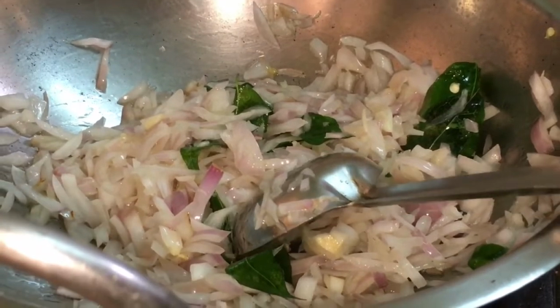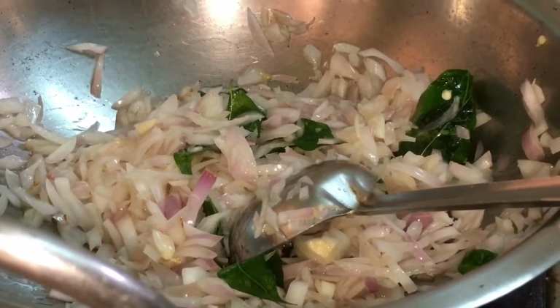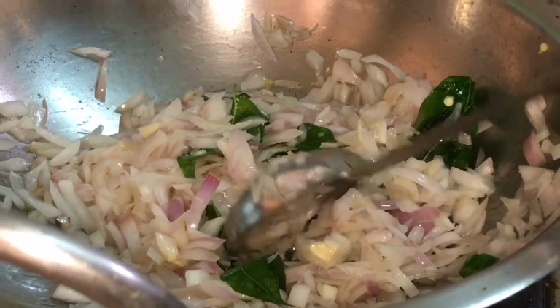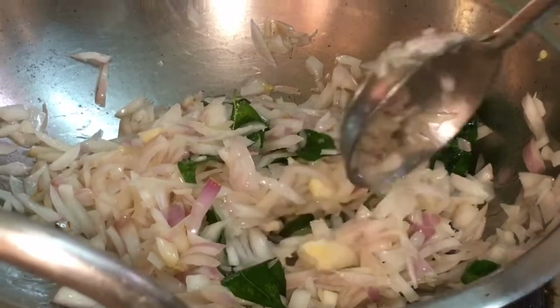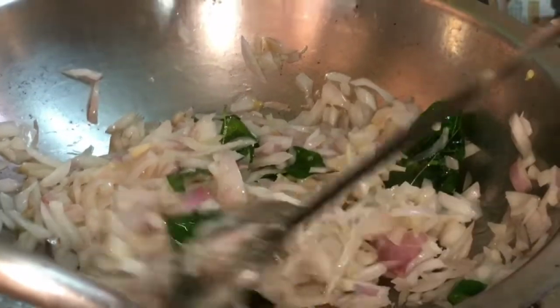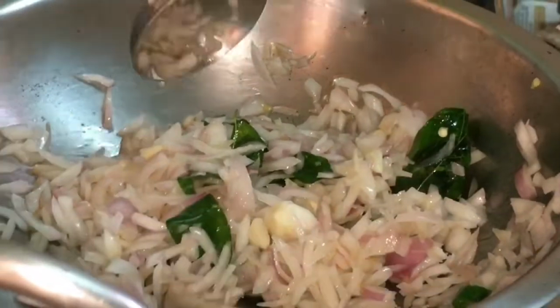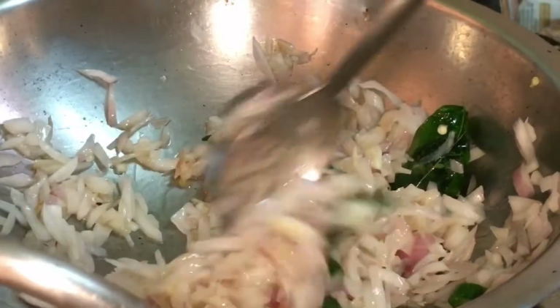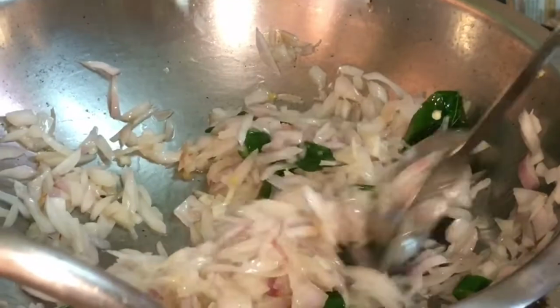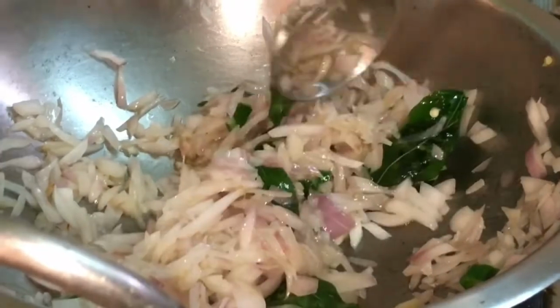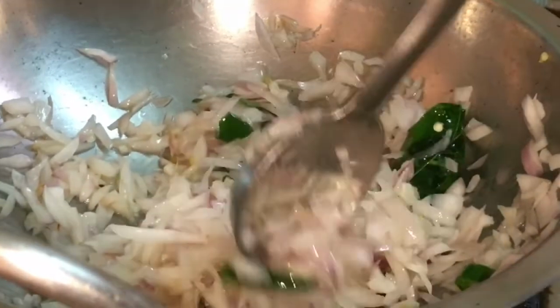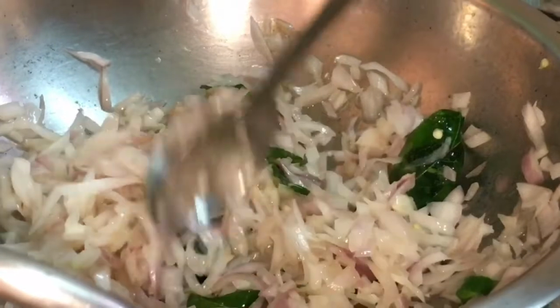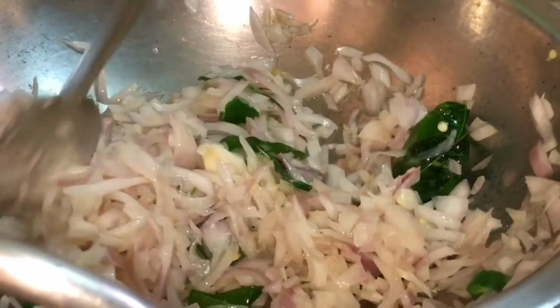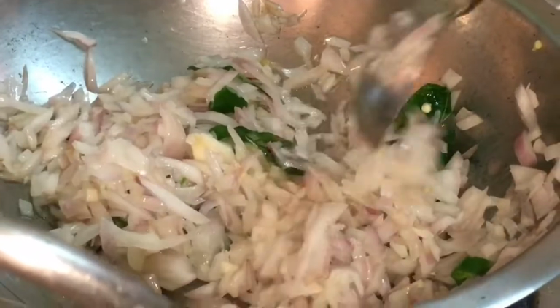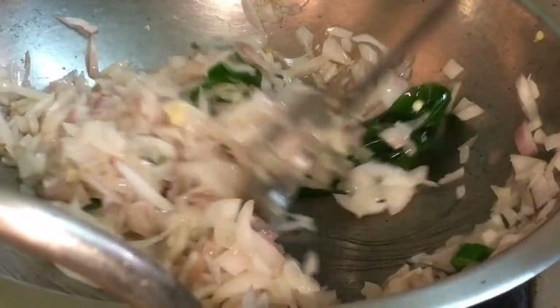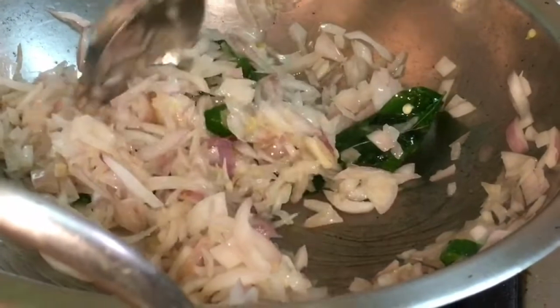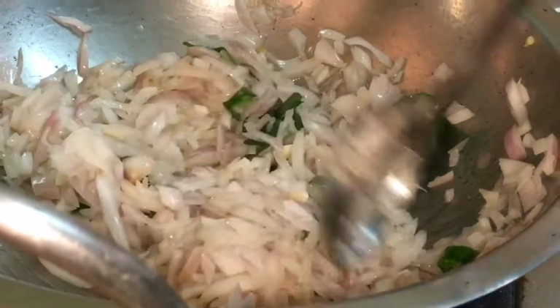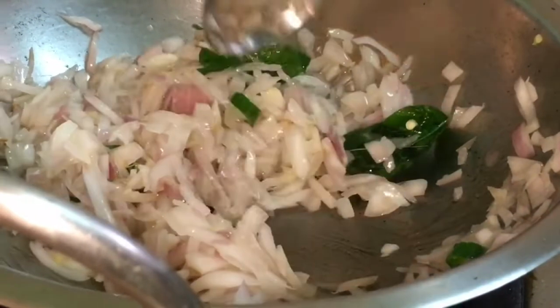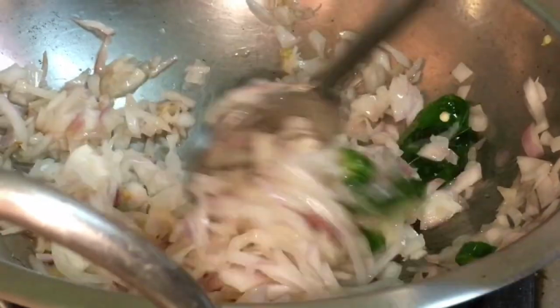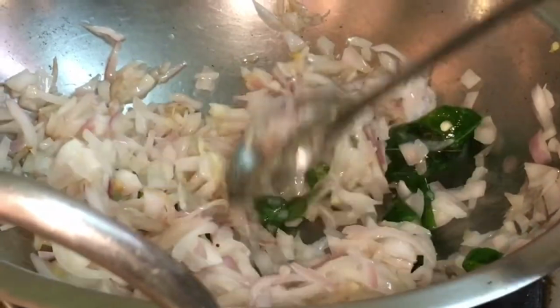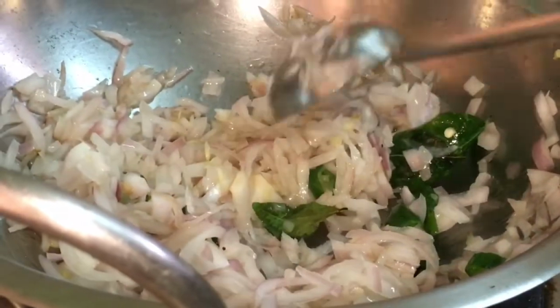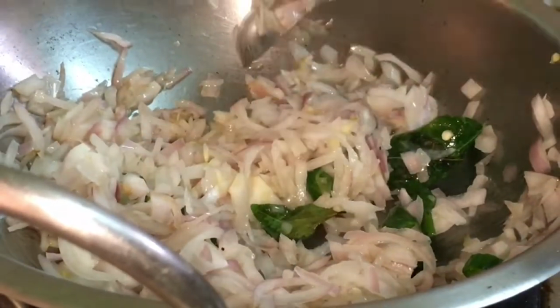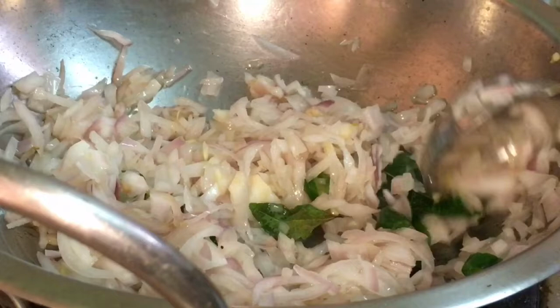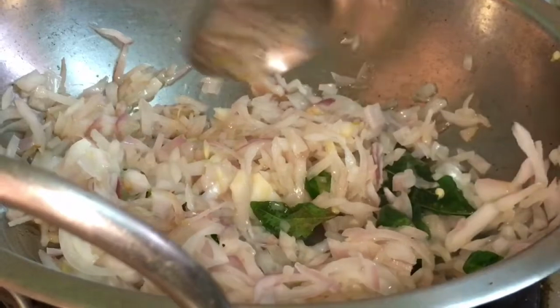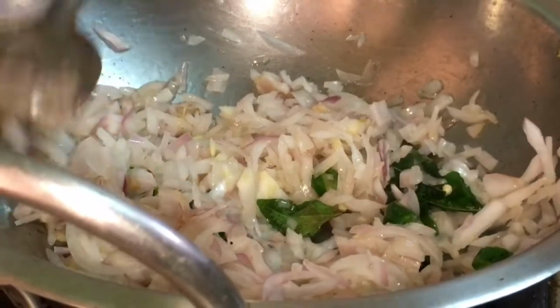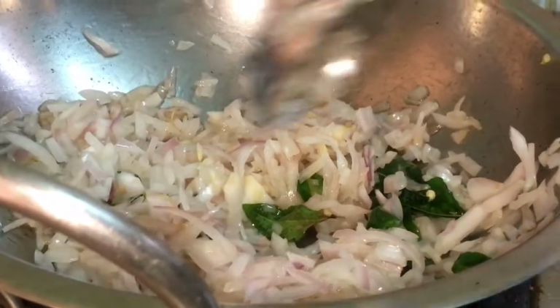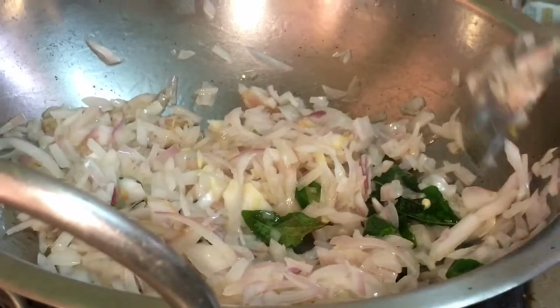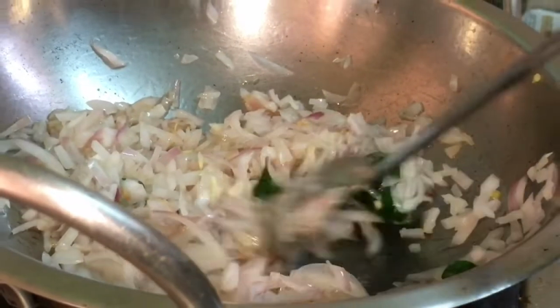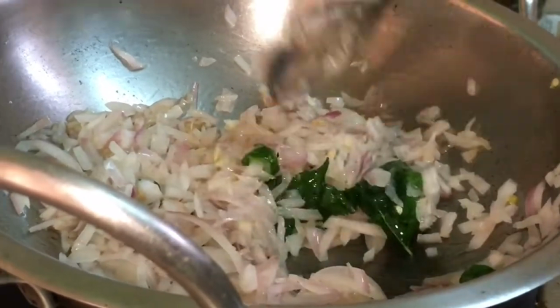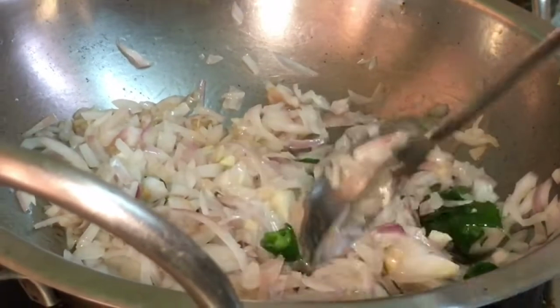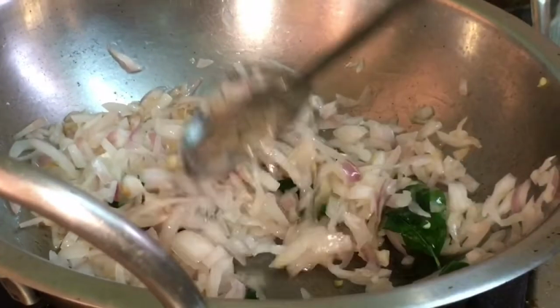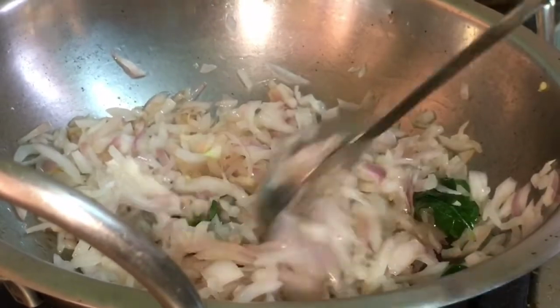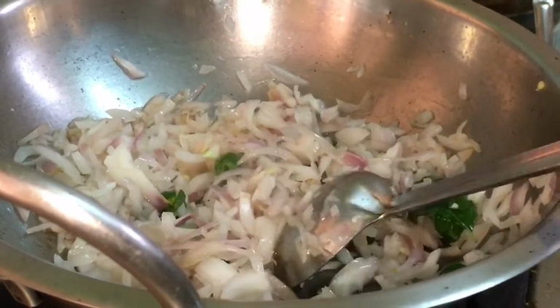They are very good. It is good to cook in the roasted long condition. Now we will add 1 tablespoon of refined oil.